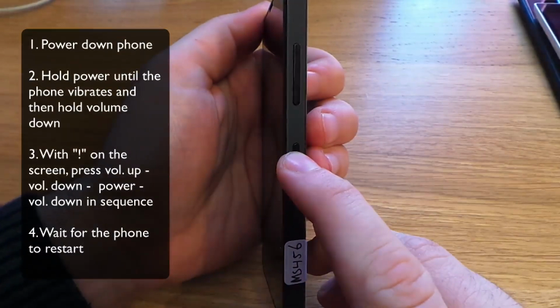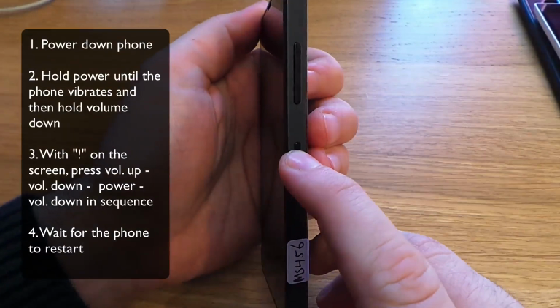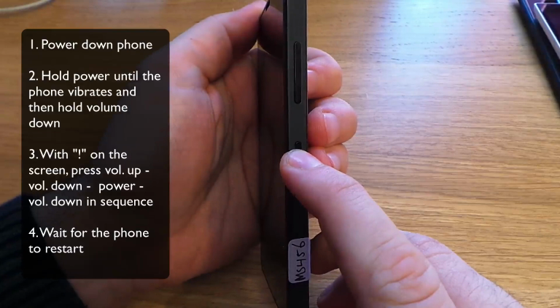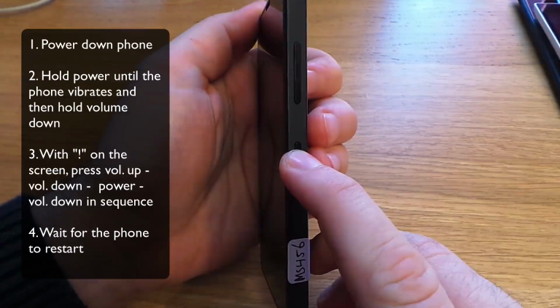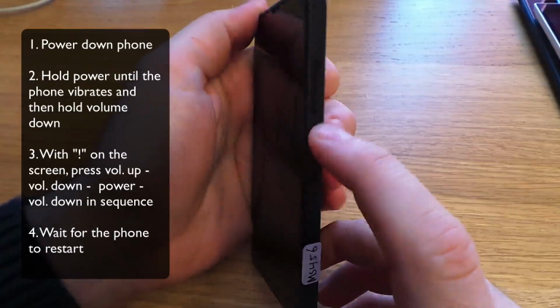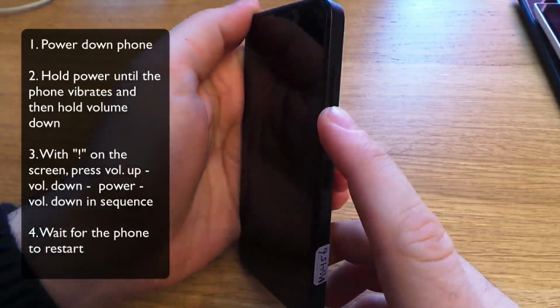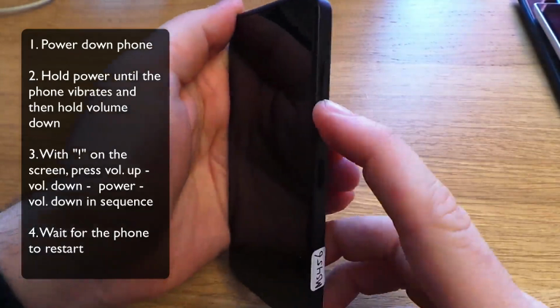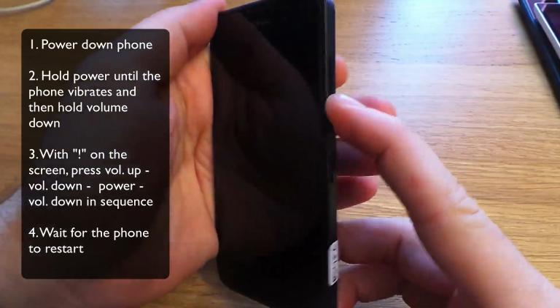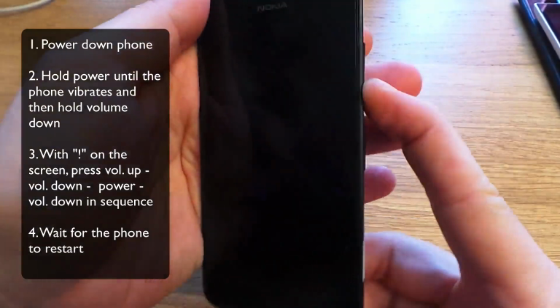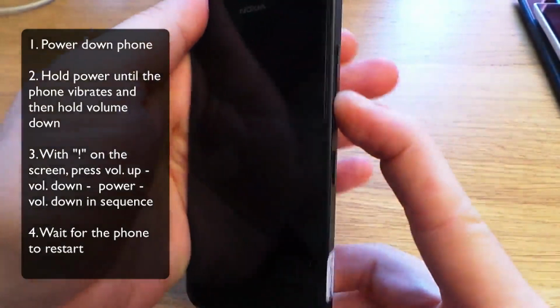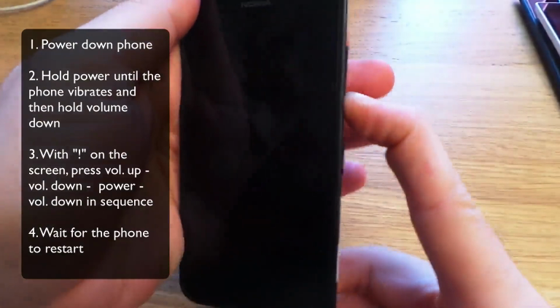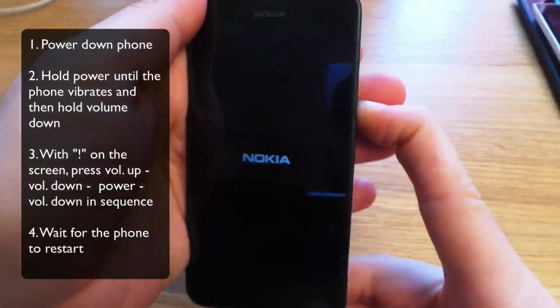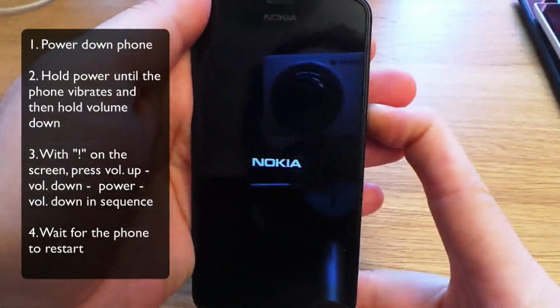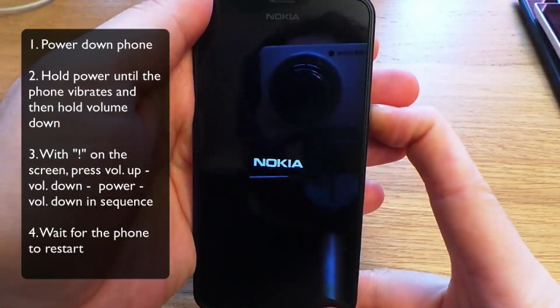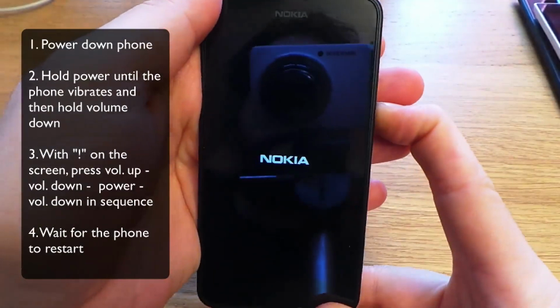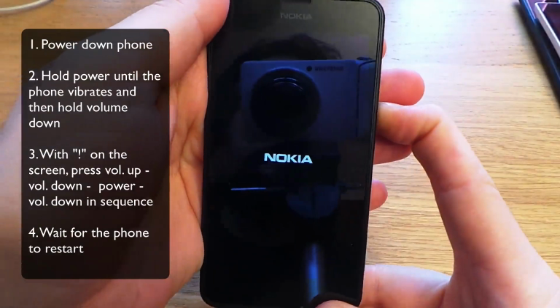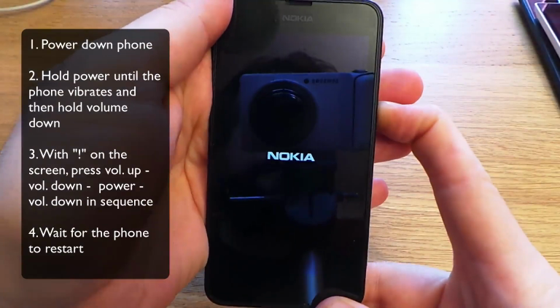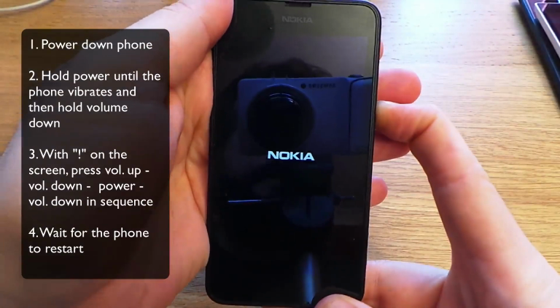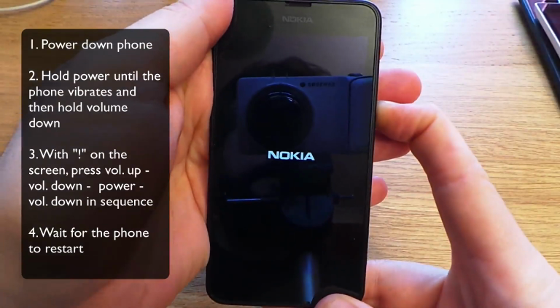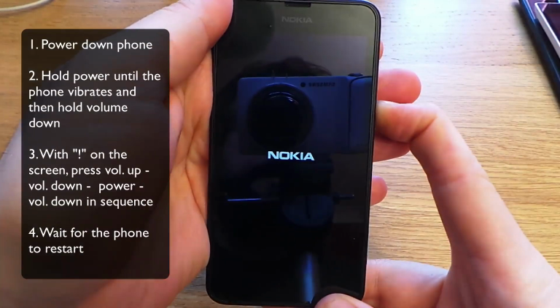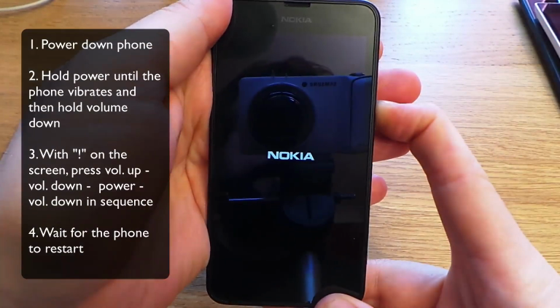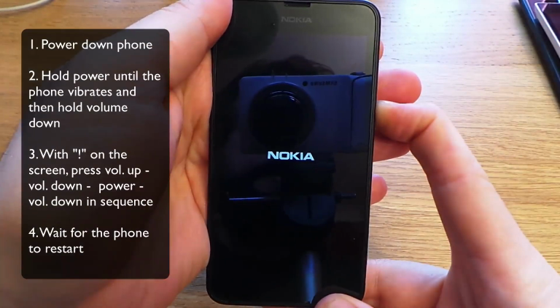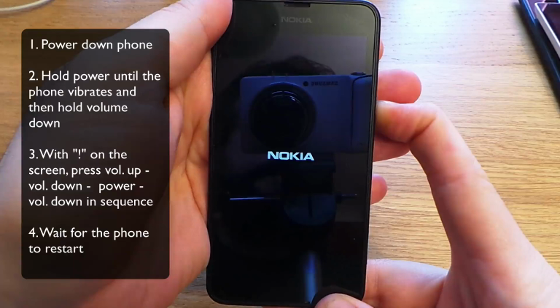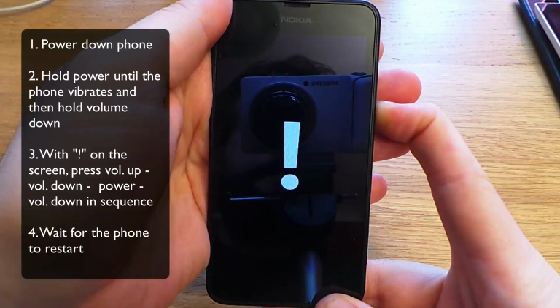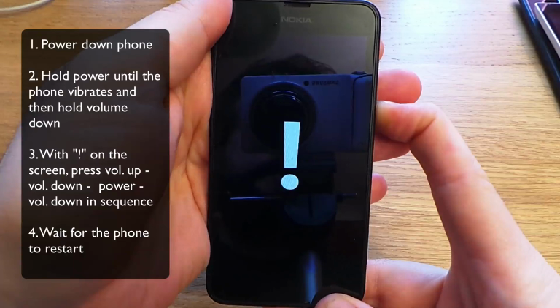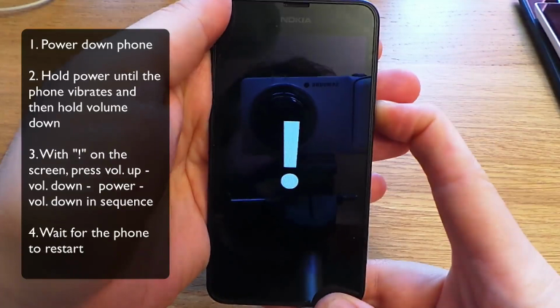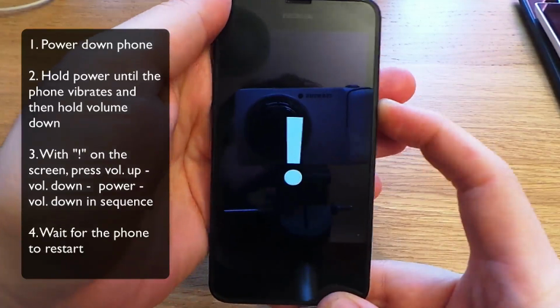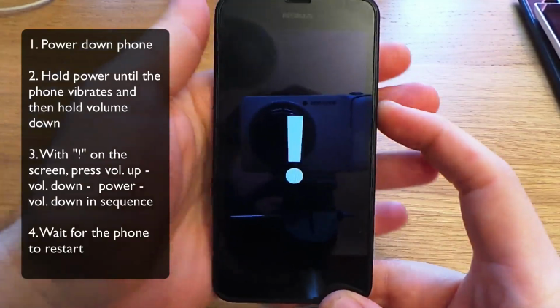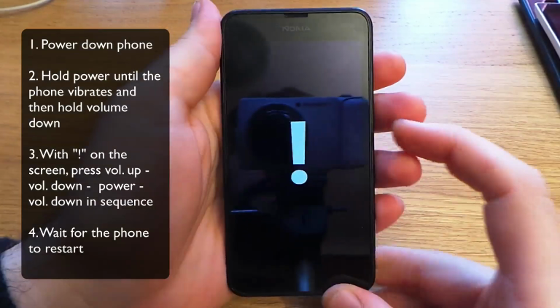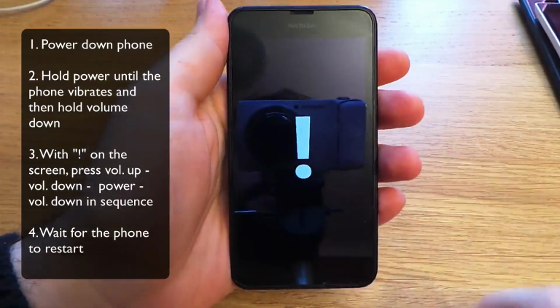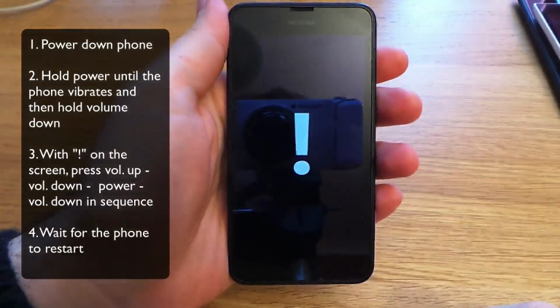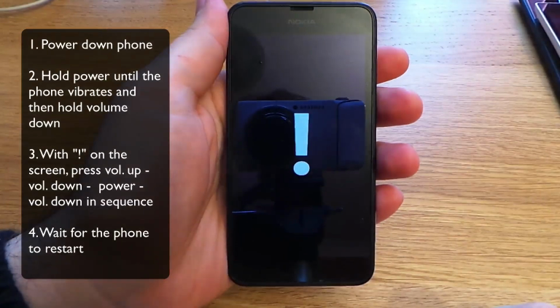Hold down on power — it vibrates — and then hold down on volume down. You're presented with an exclamation mark.